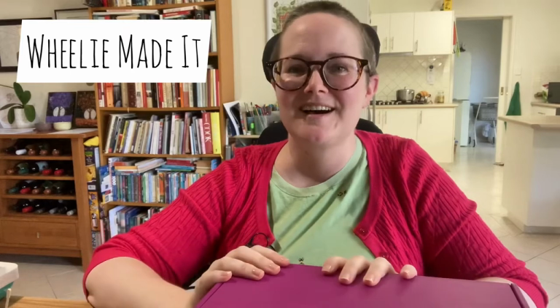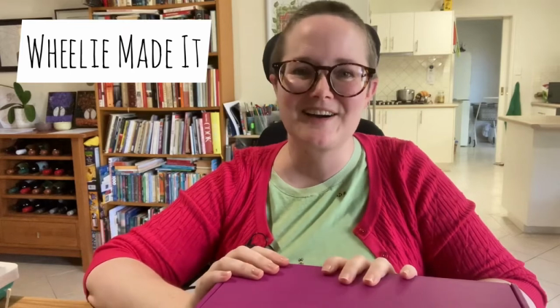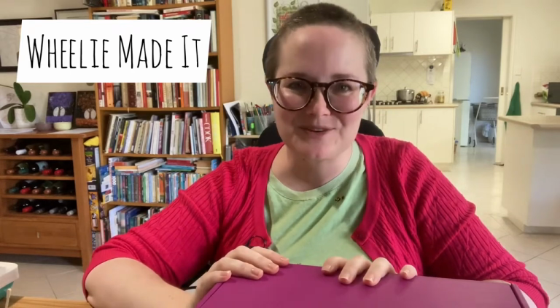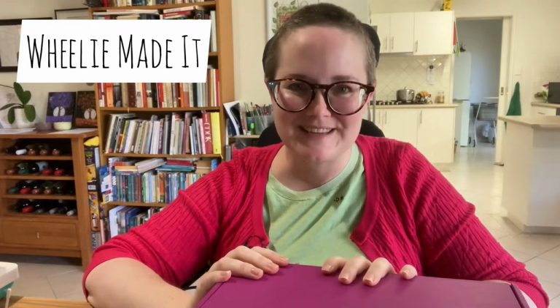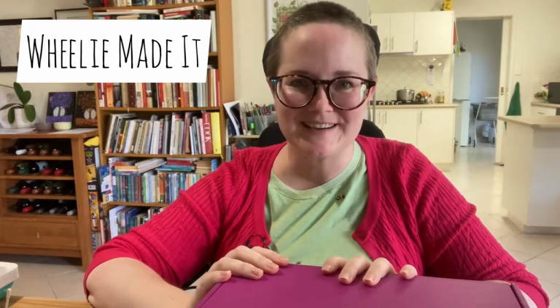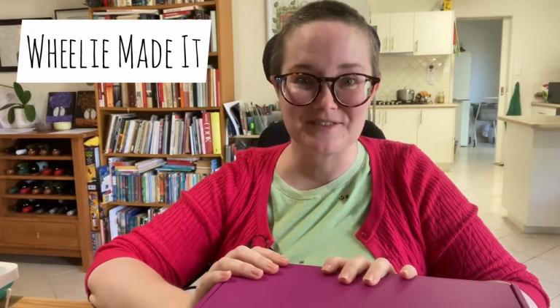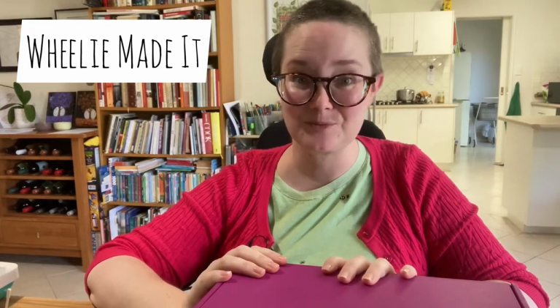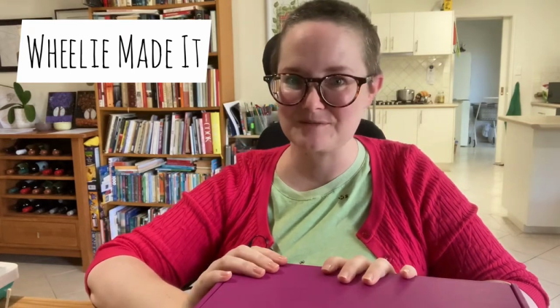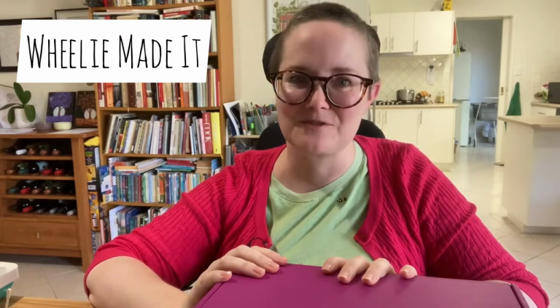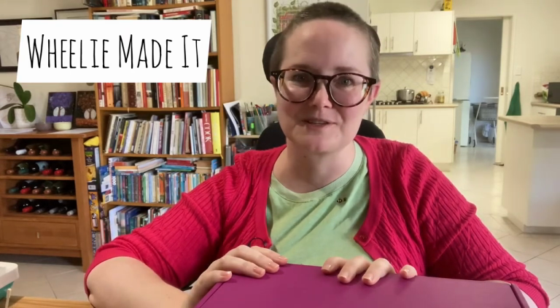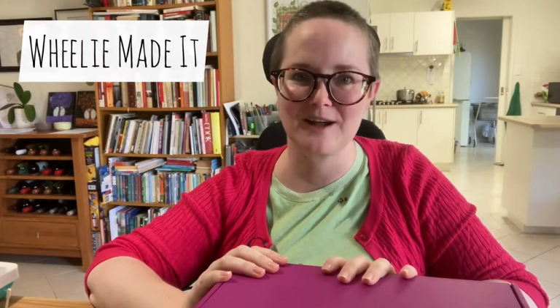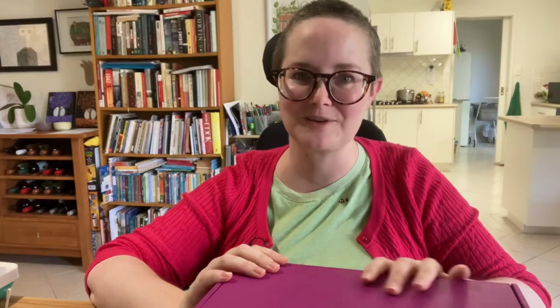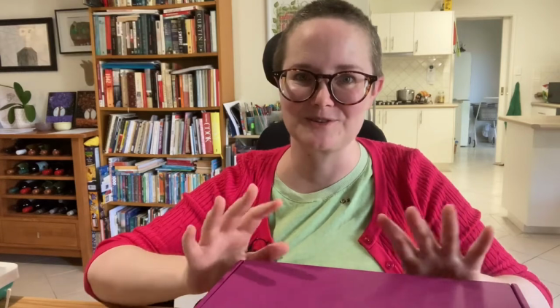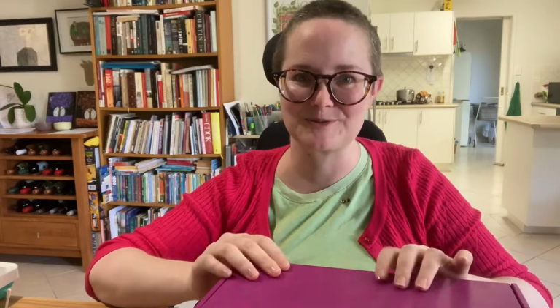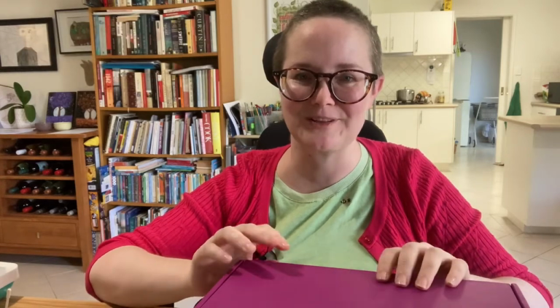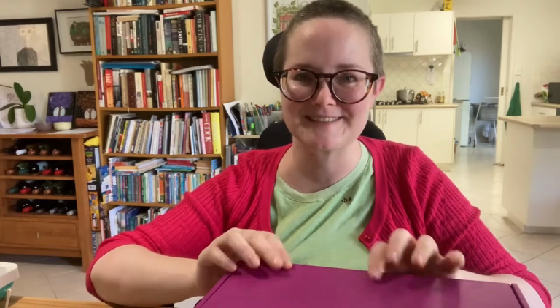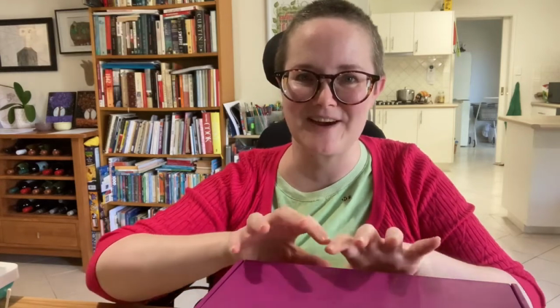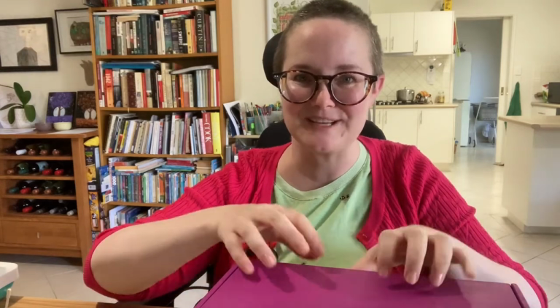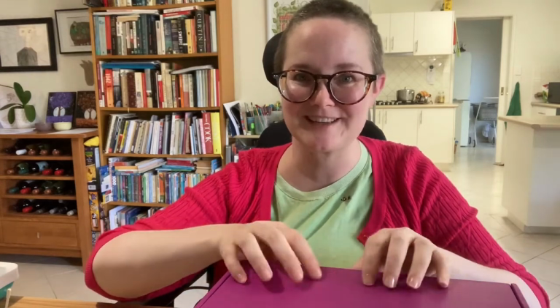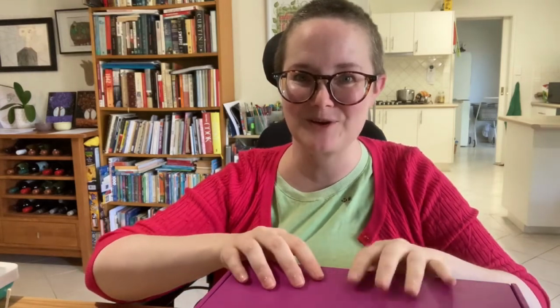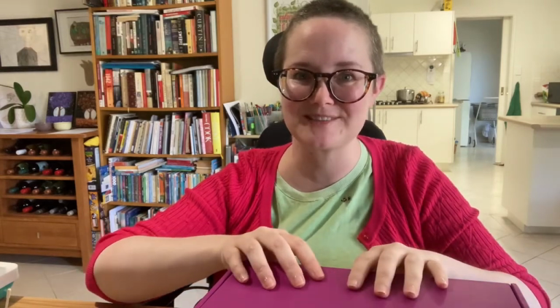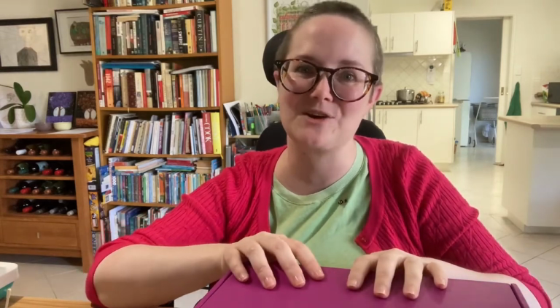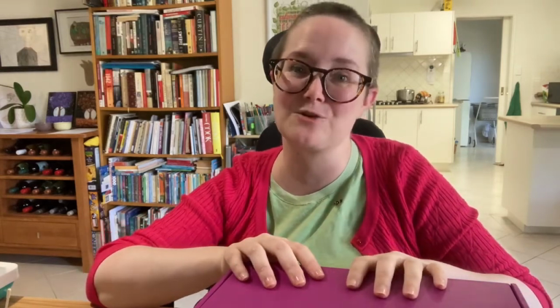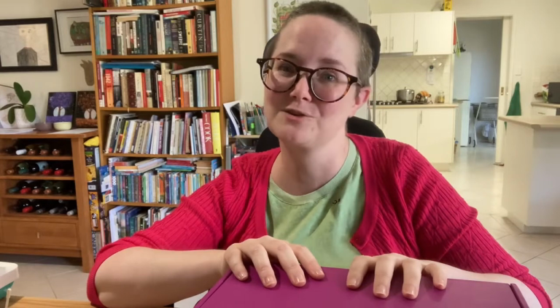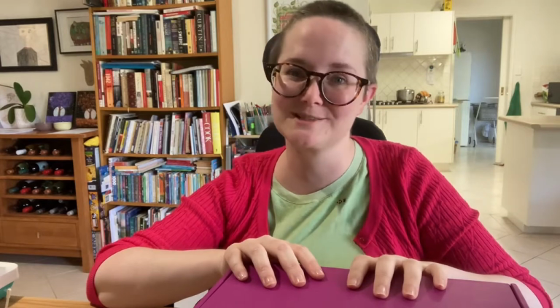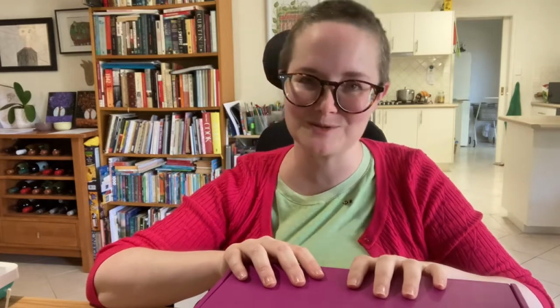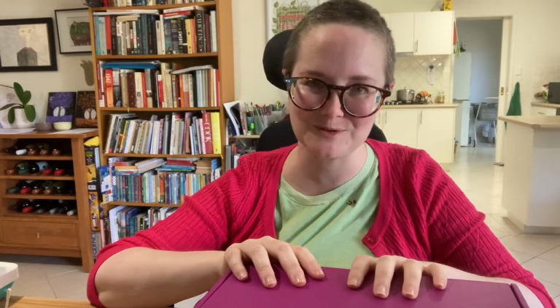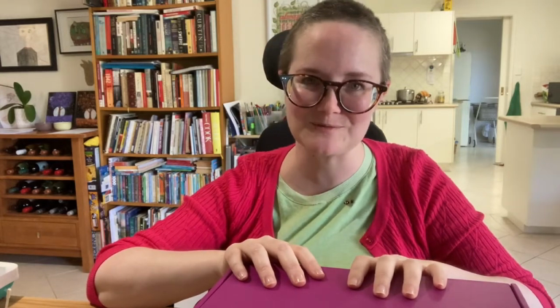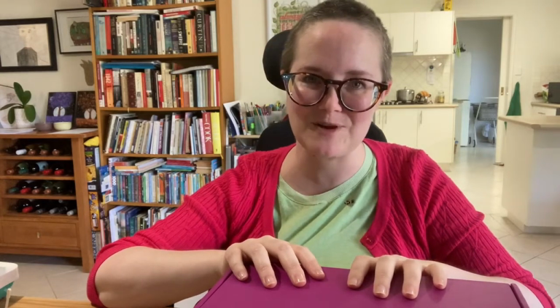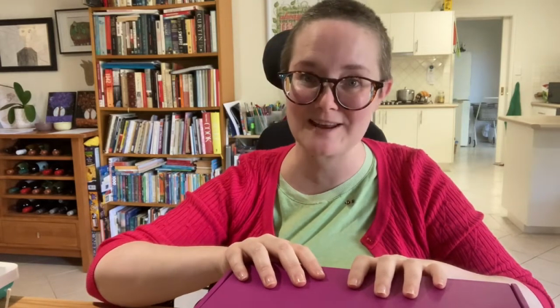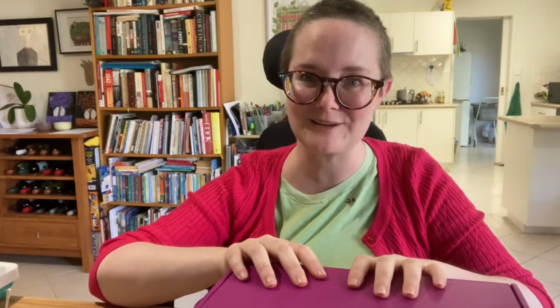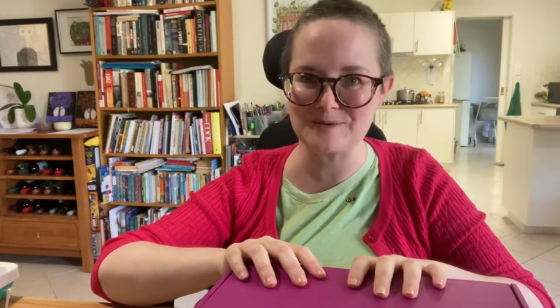Hi guys, Wheelie here. I have a little bit of time to myself, which is quite a commodity during the Christmas school holidays, and I am really excited because I got a Crate Crochet subscription for Christmas from my brother and I'm finally going to open it.